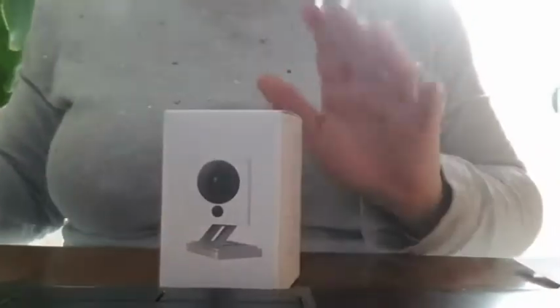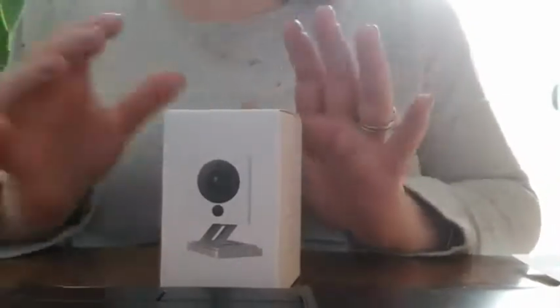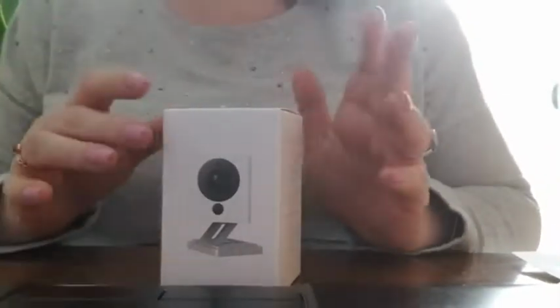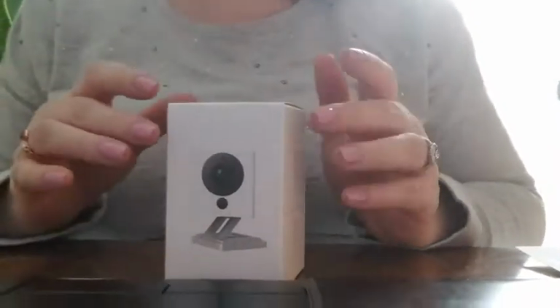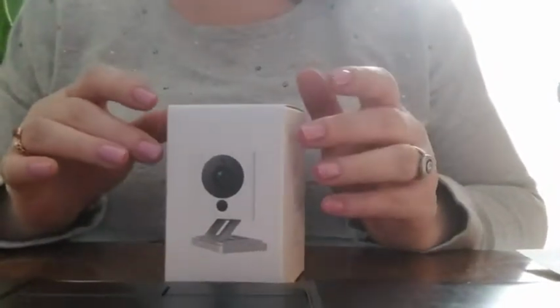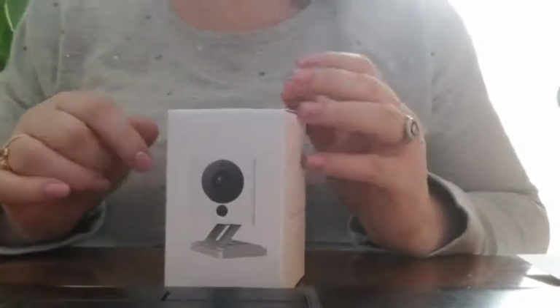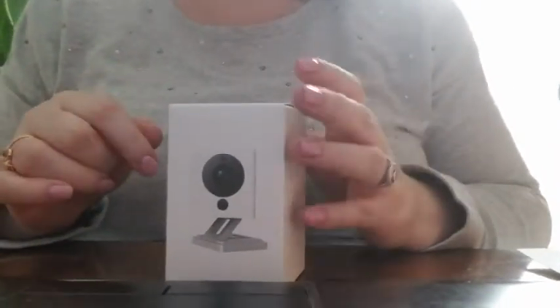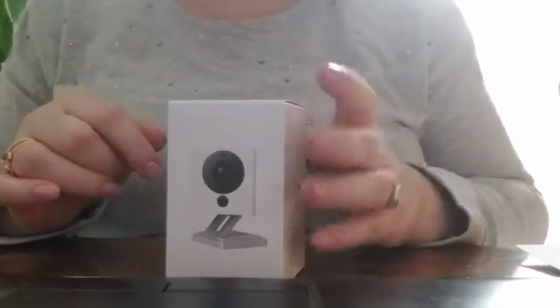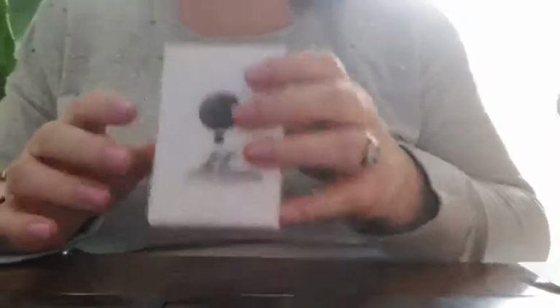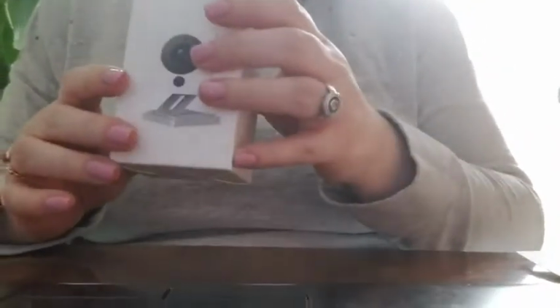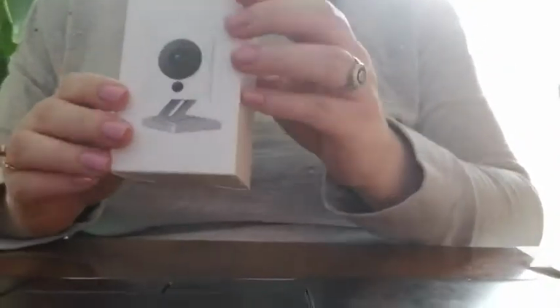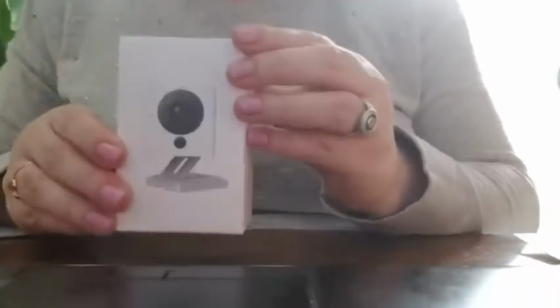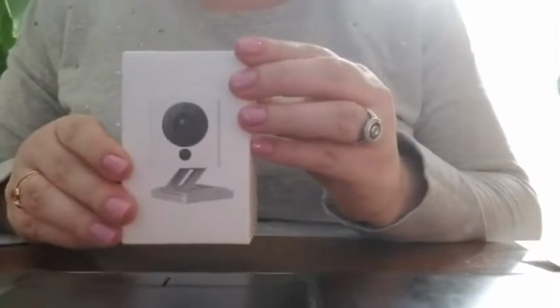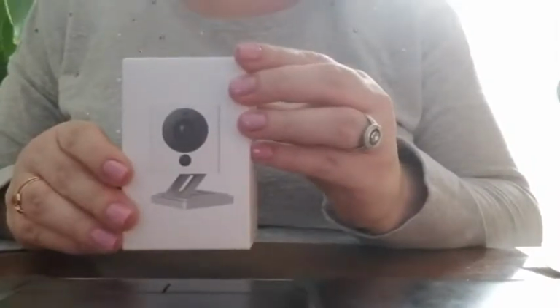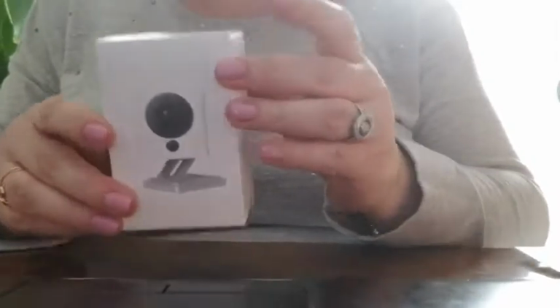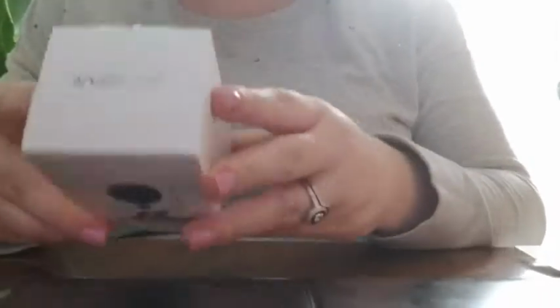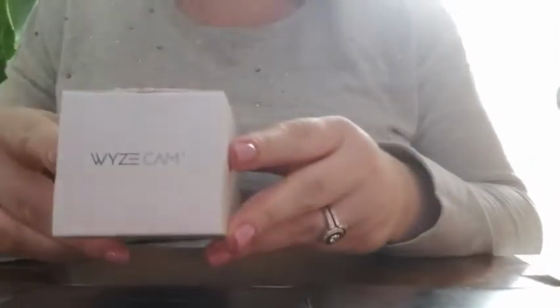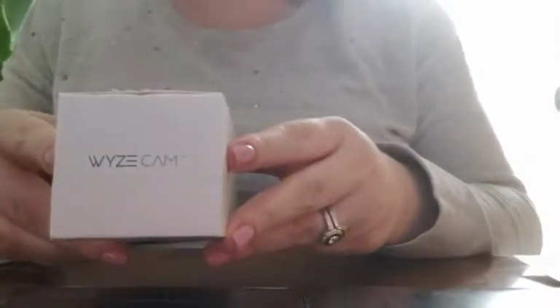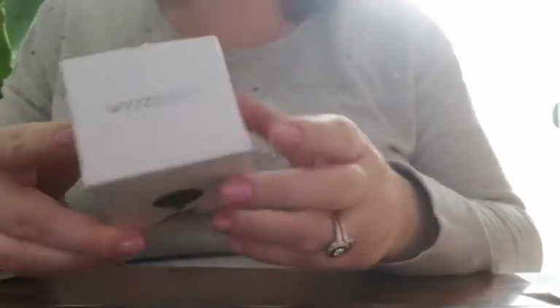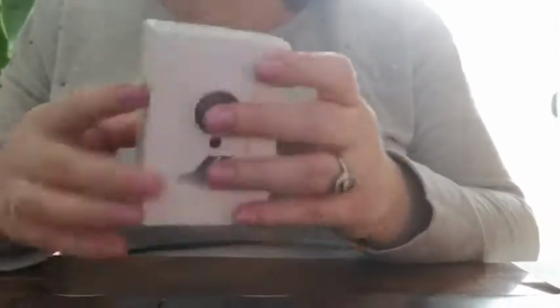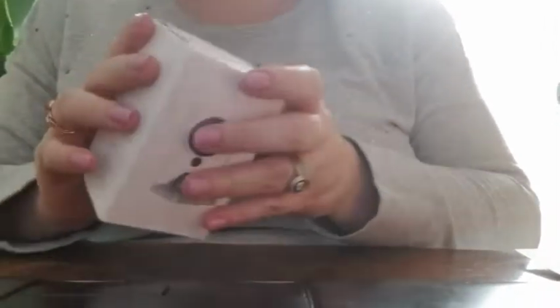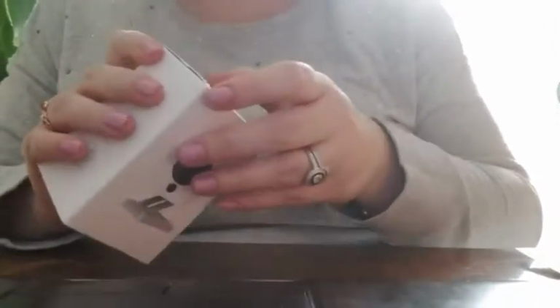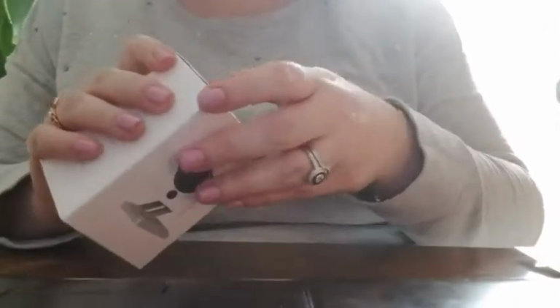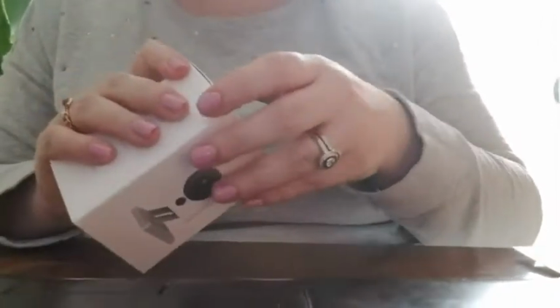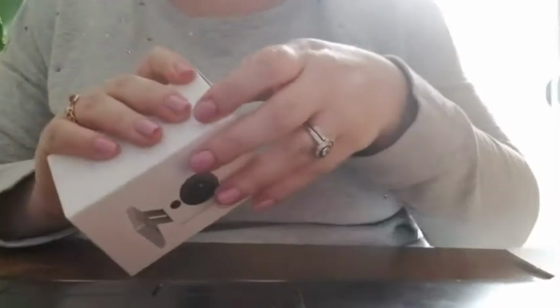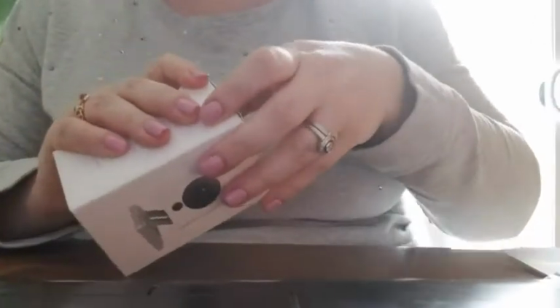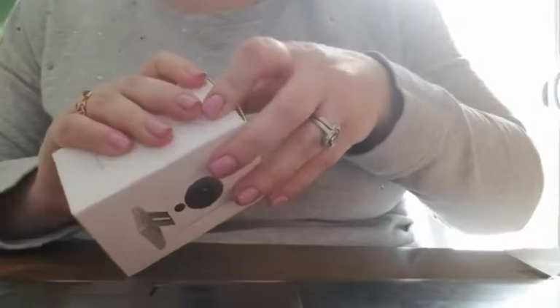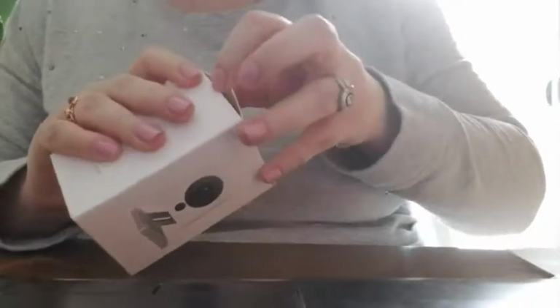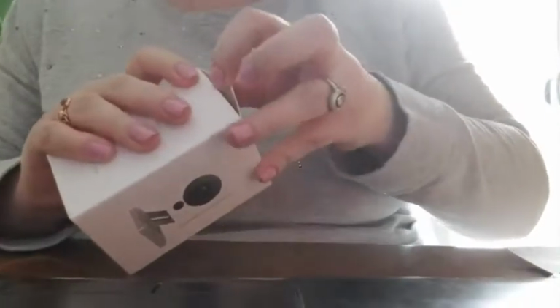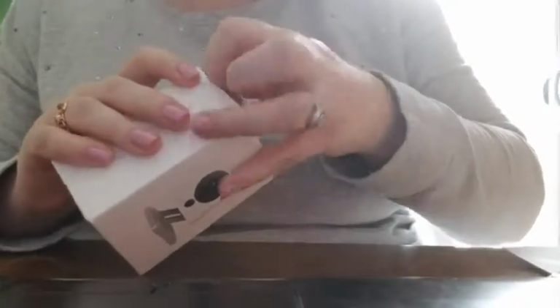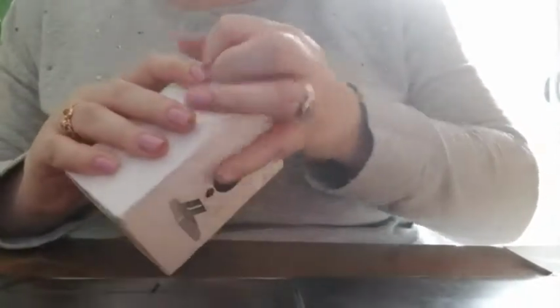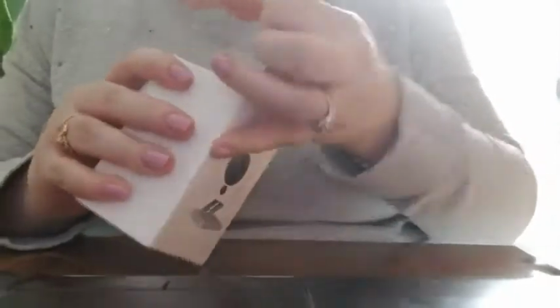We're going to do an unboxing and a product review today. So this is the camera, and this is the box that it comes in. I ordered two, so I've already opened one of these boxes.